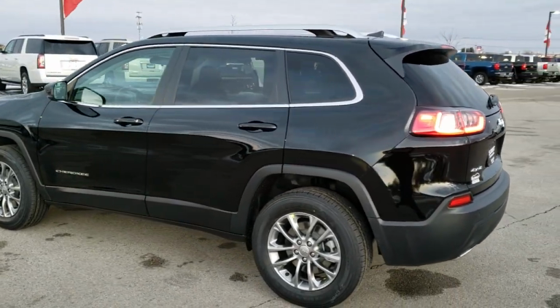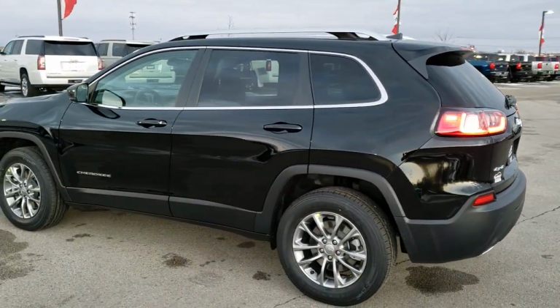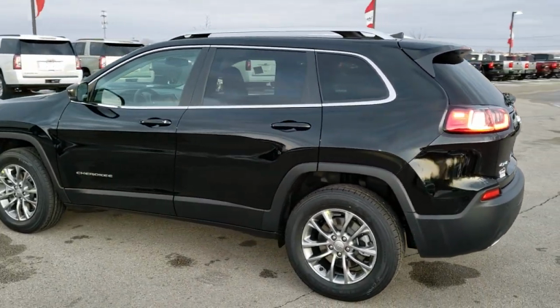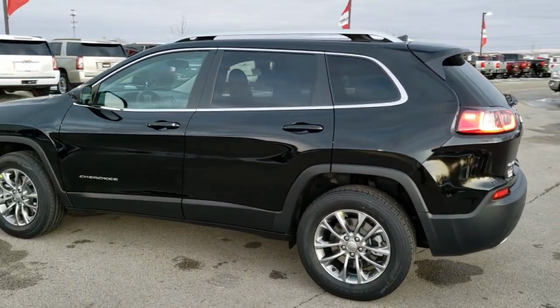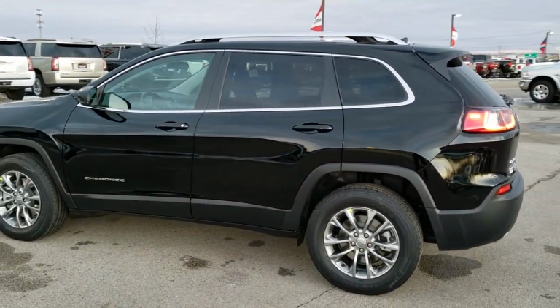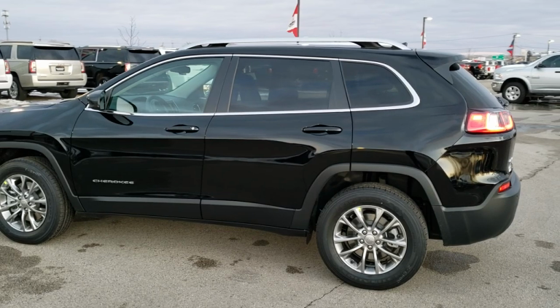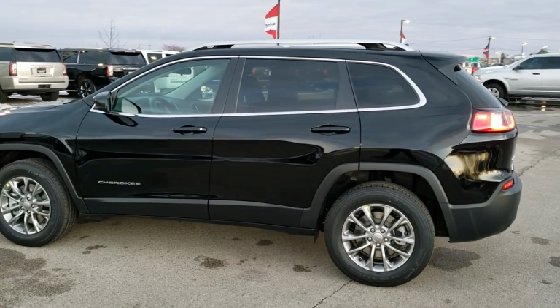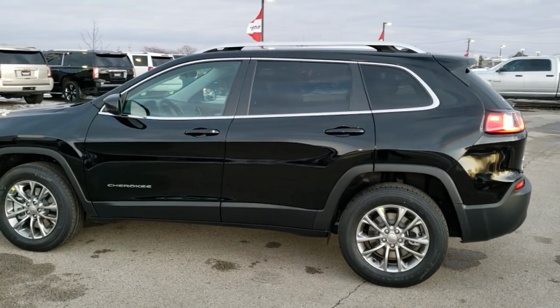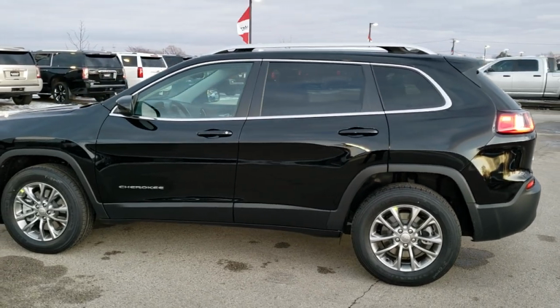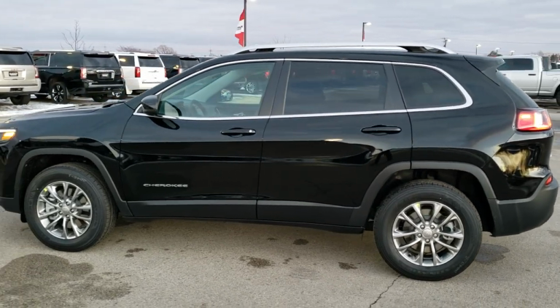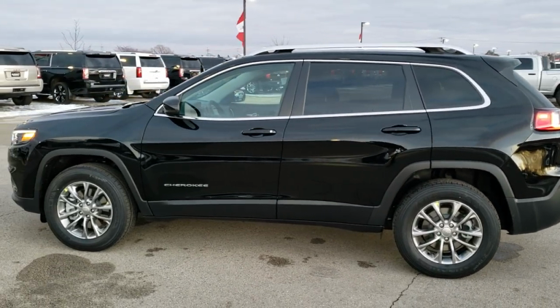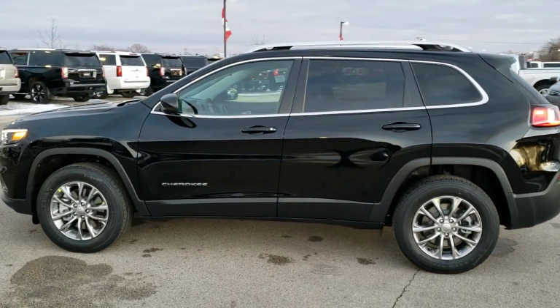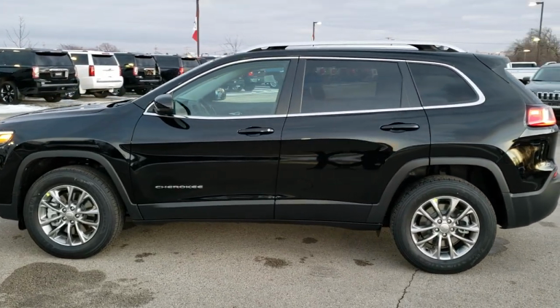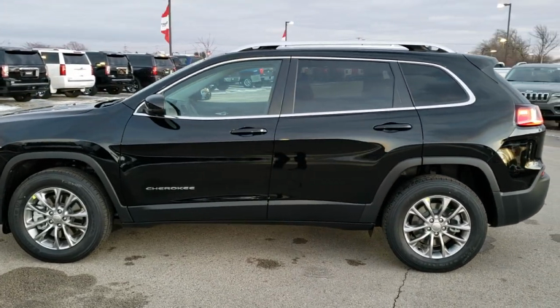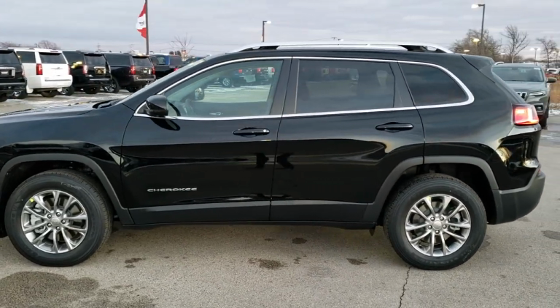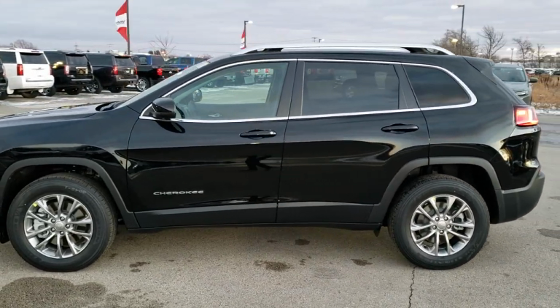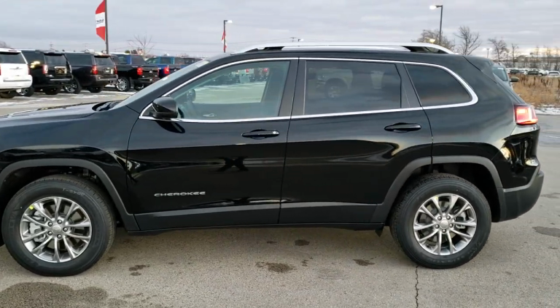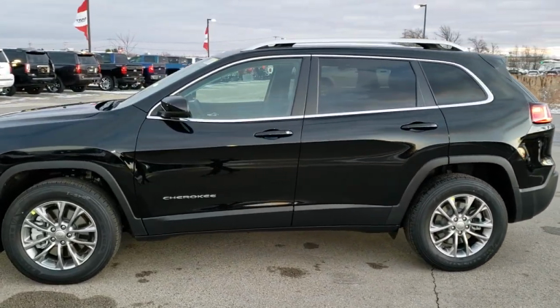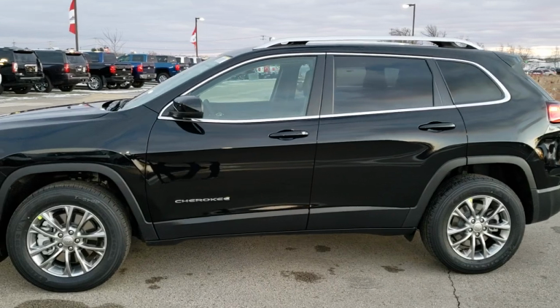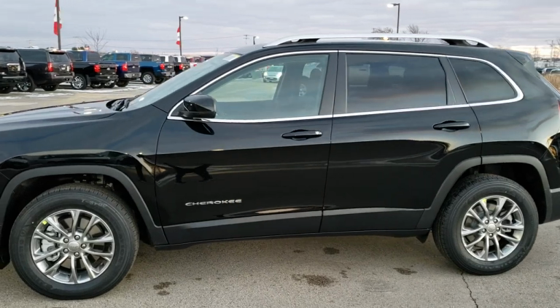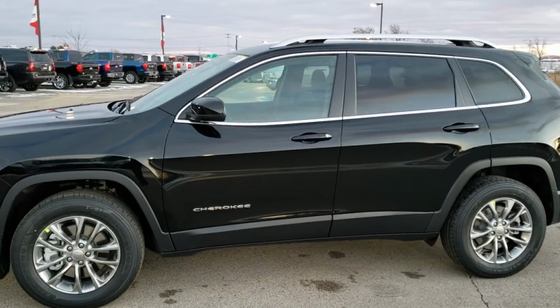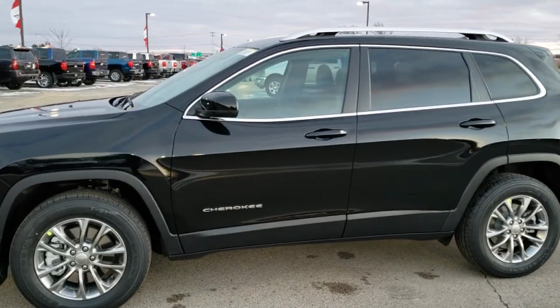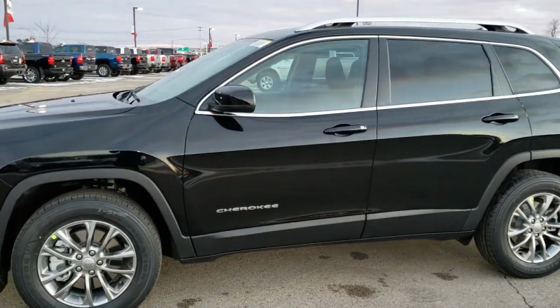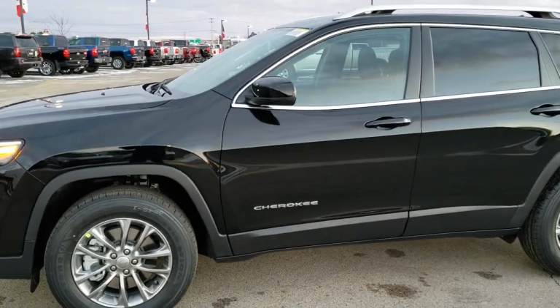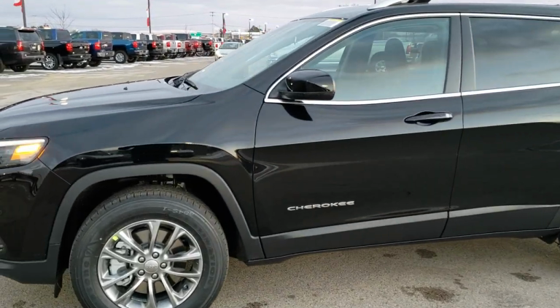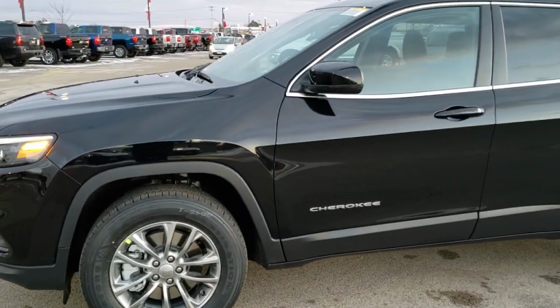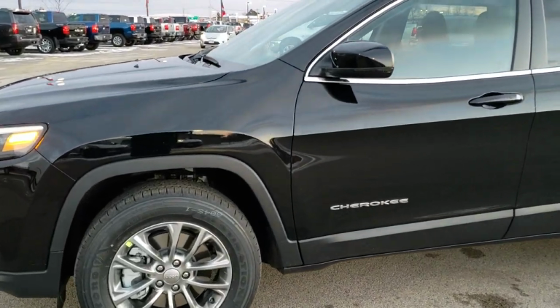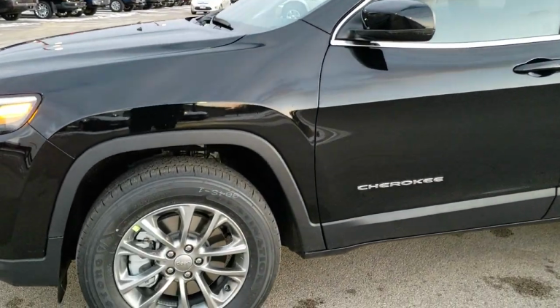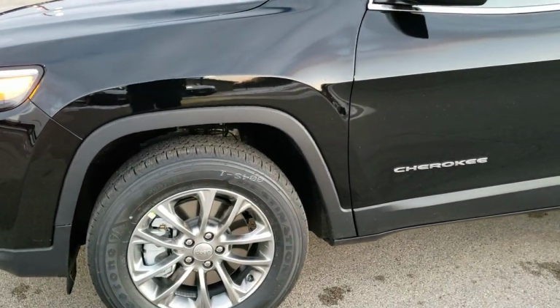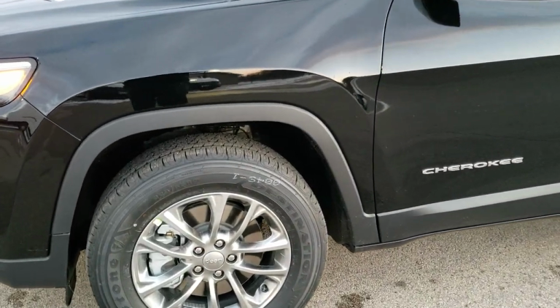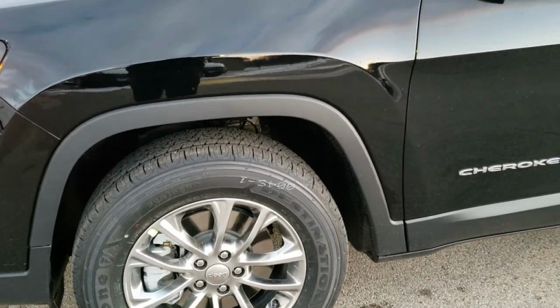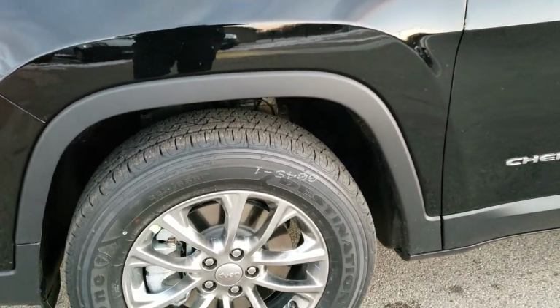I've always liked the Cherokees. I've owned three of them myself — really nice vehicles. They ride great. The V6 in them is a really nice combo with the nine speed. You get a lot of power, good torque and they move nicely.